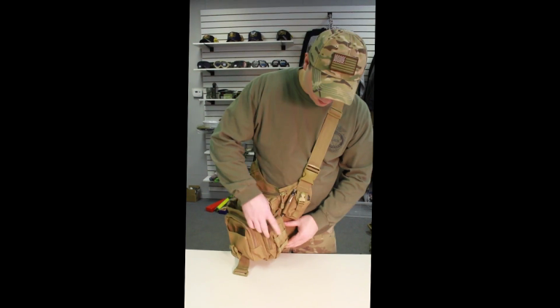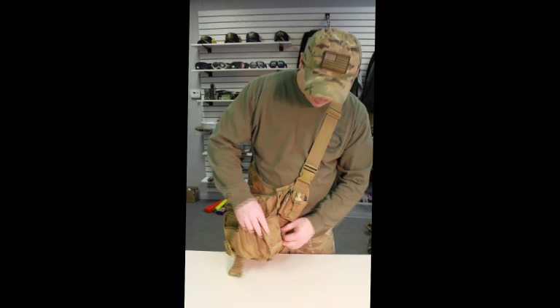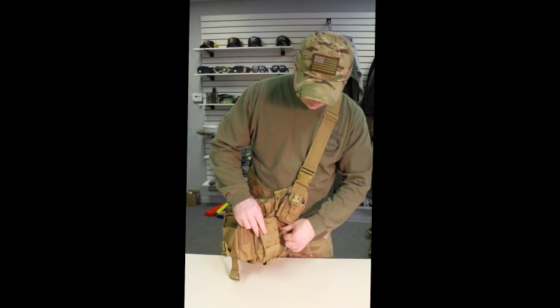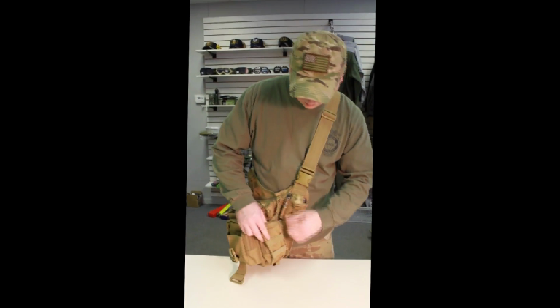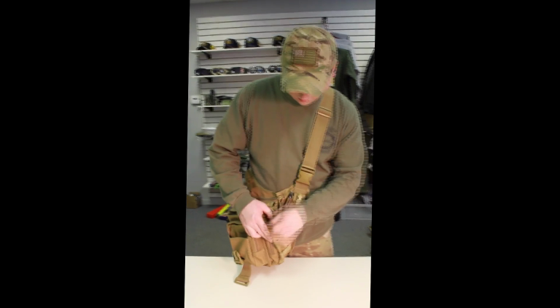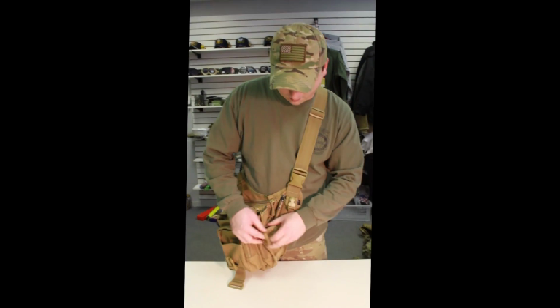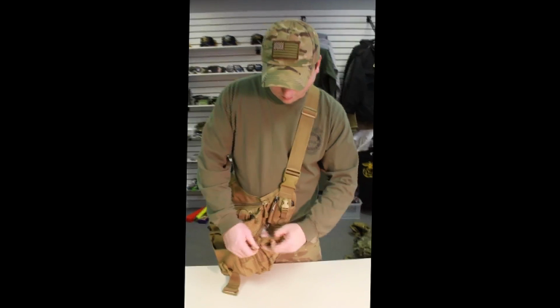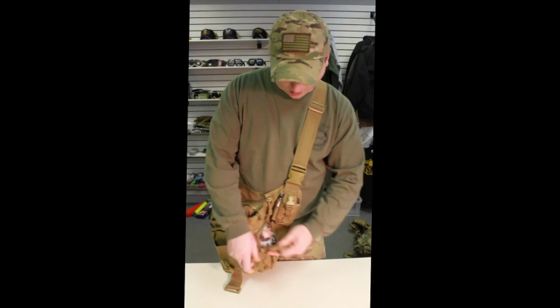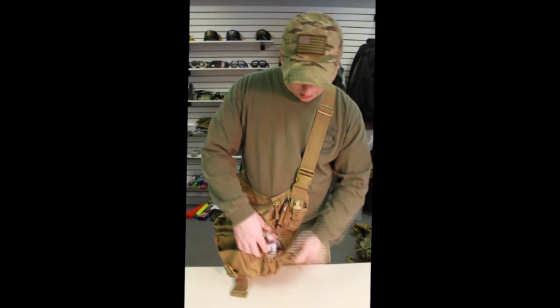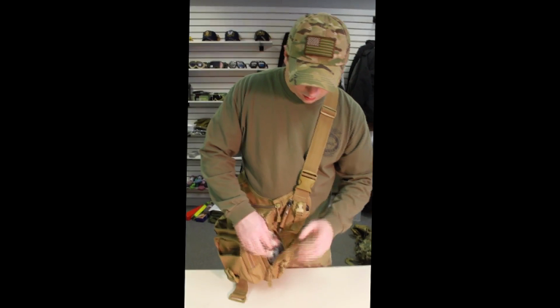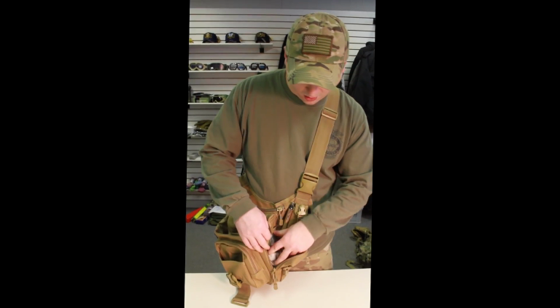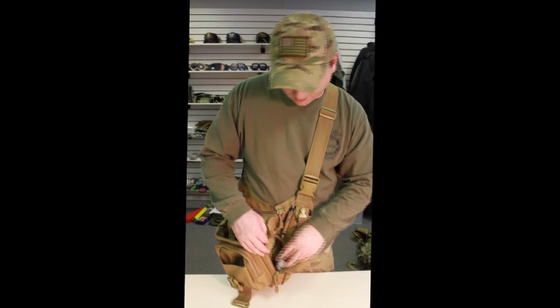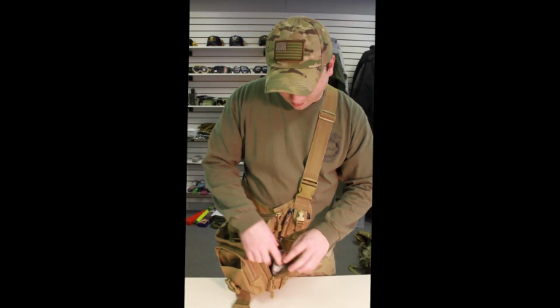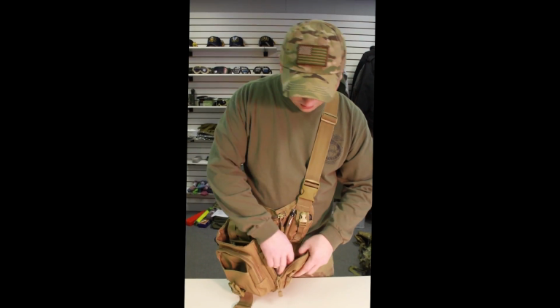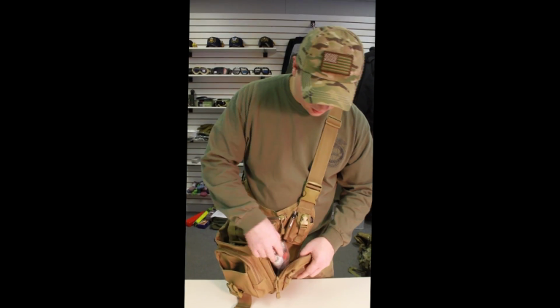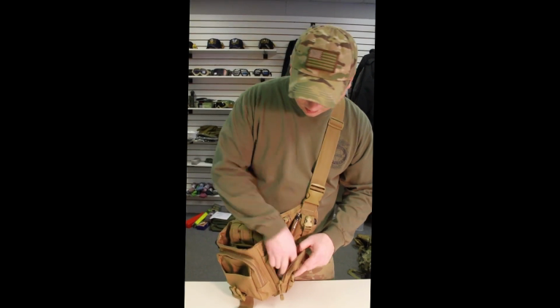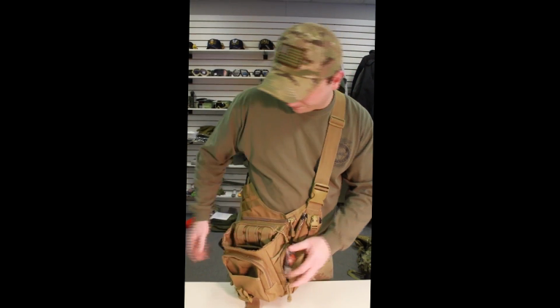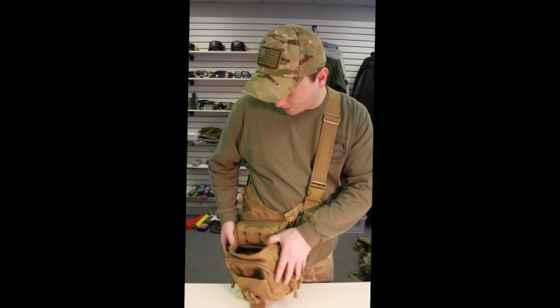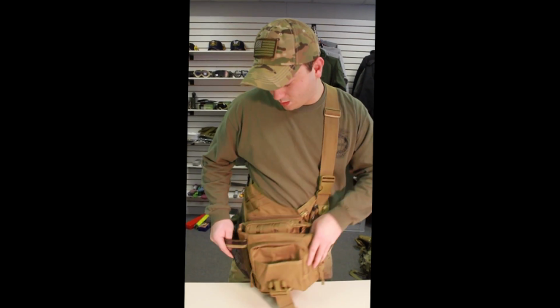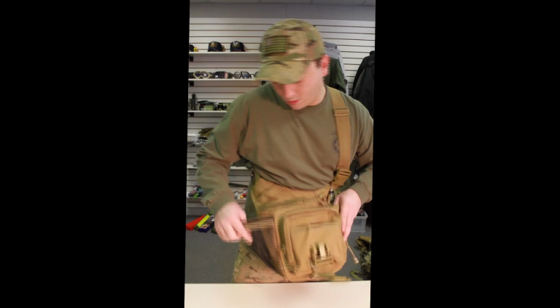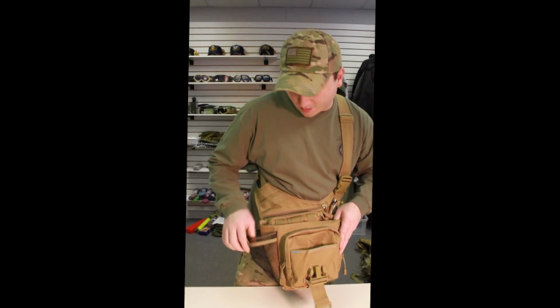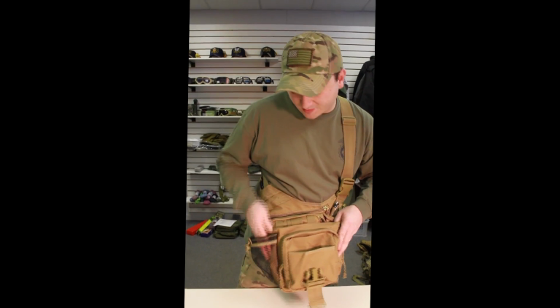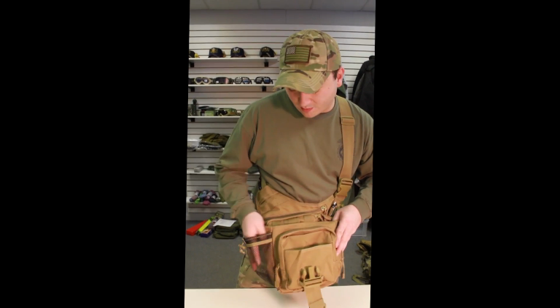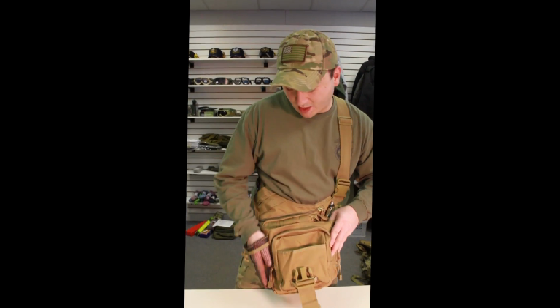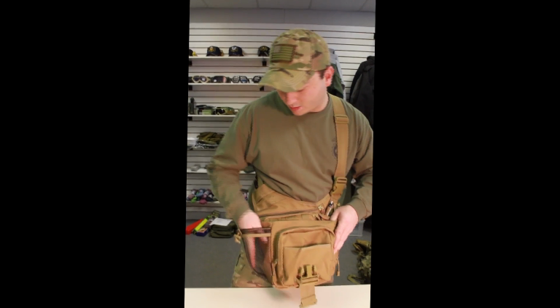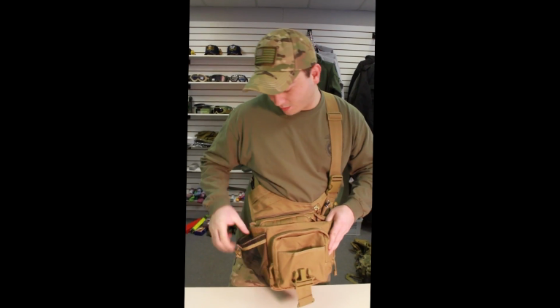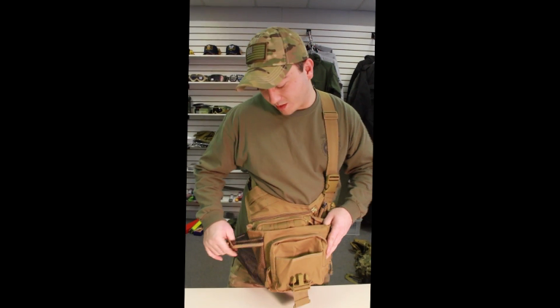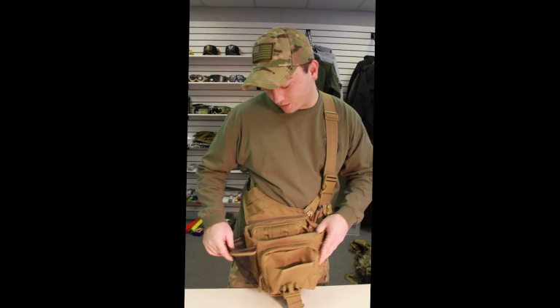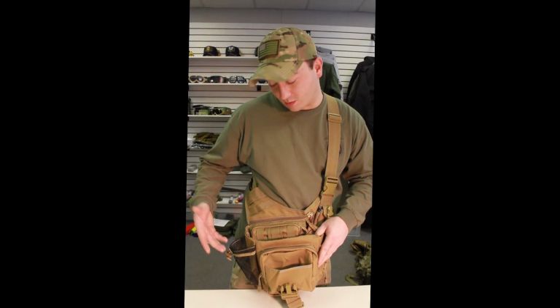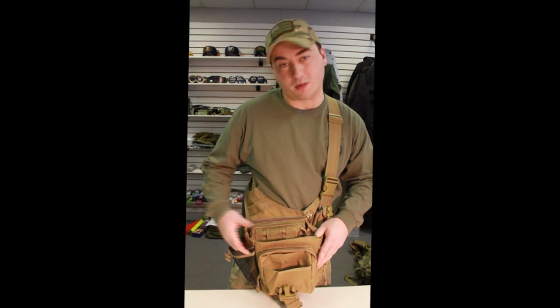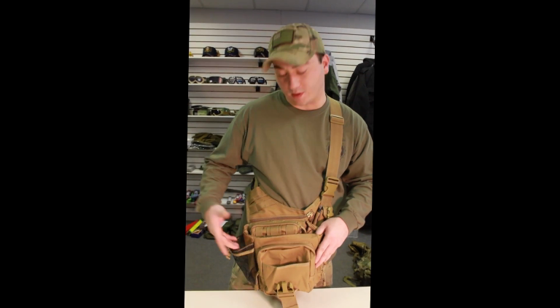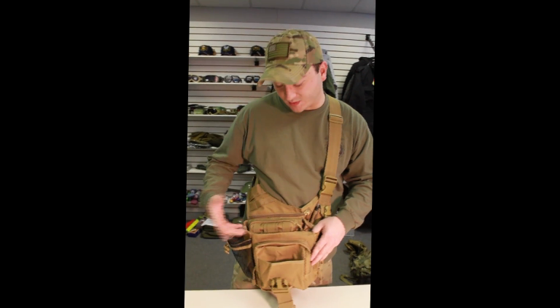I'll show you the front pocket, which I personally use to put a tourniquet in there. And then it has a little mesh pocket all the way in the back so you could put a water bottle or a canteen.